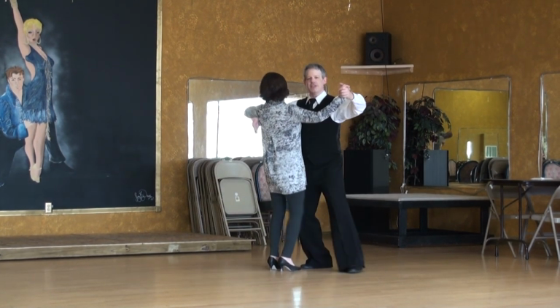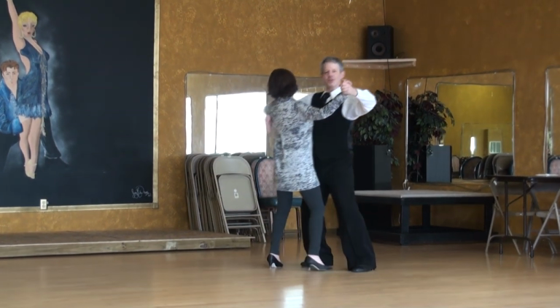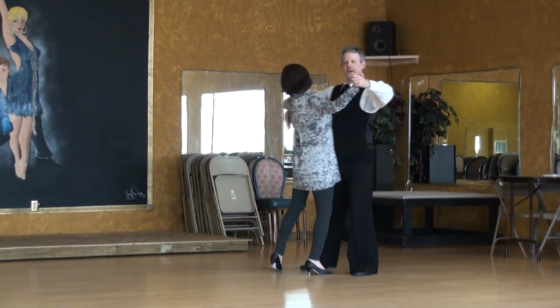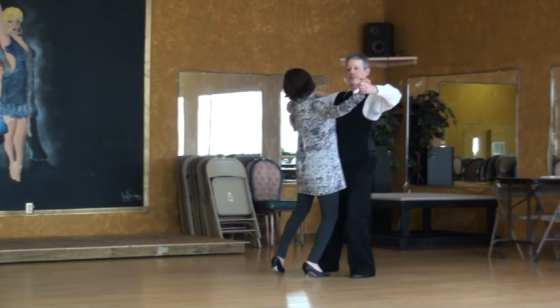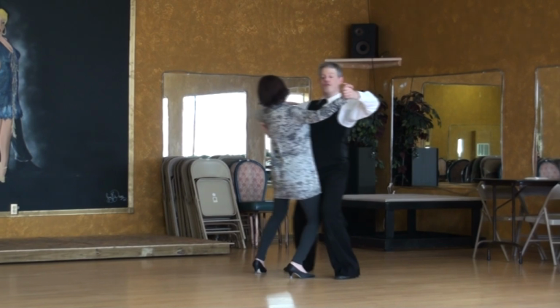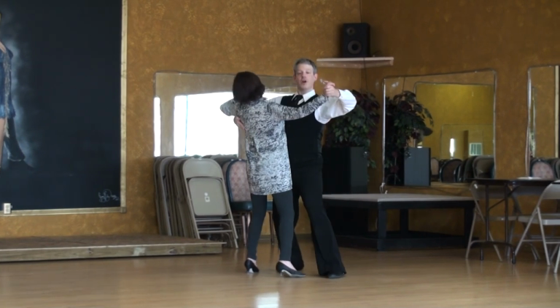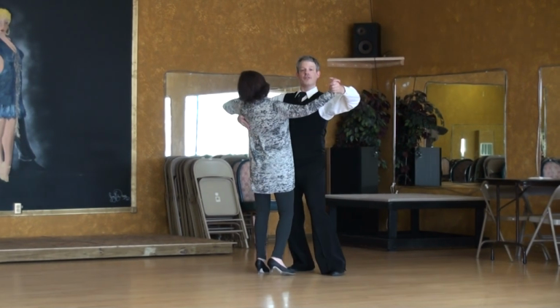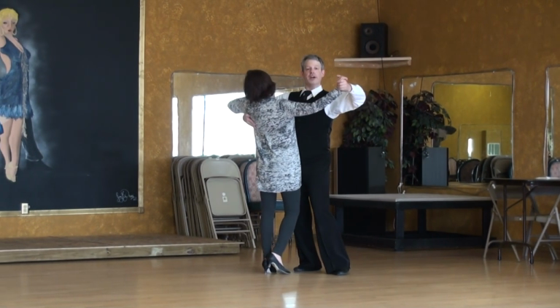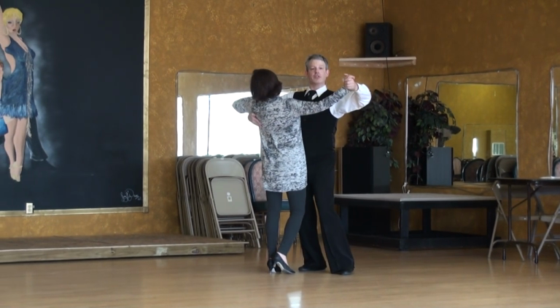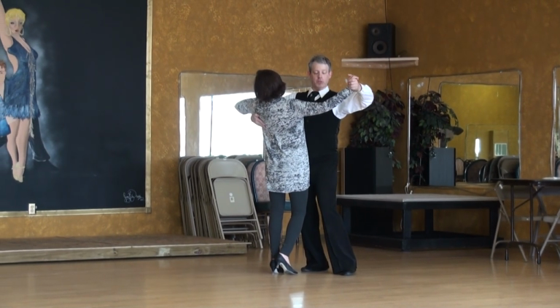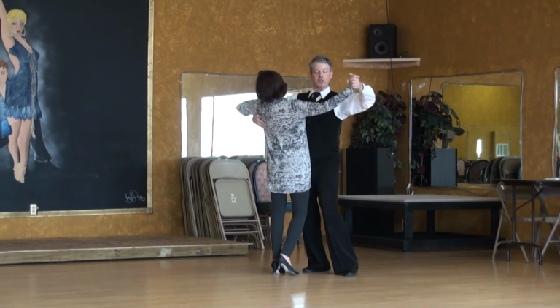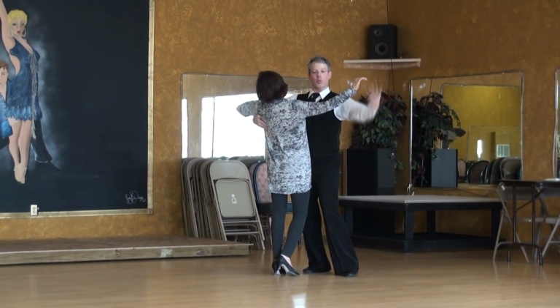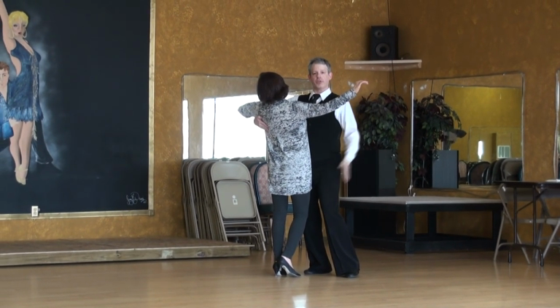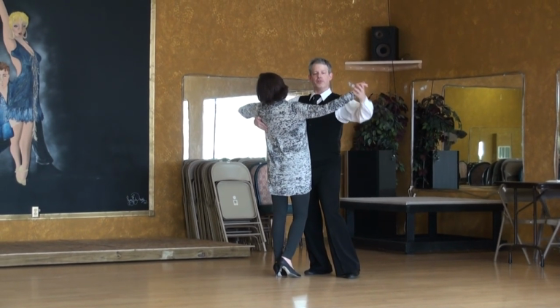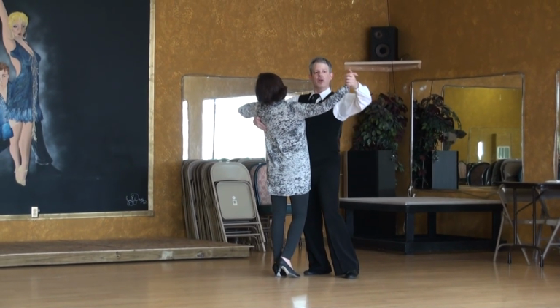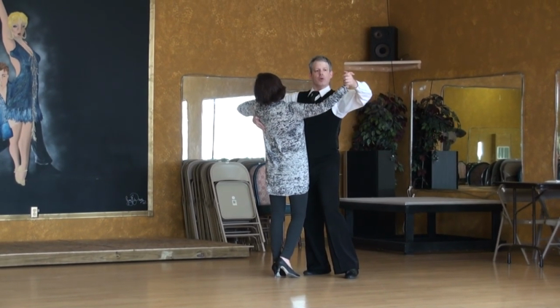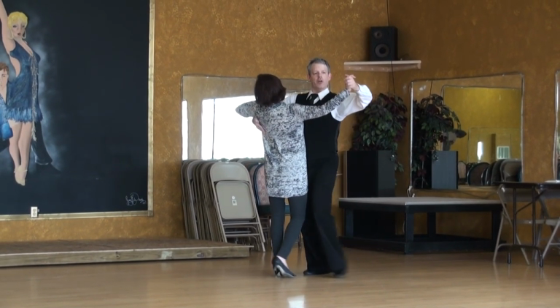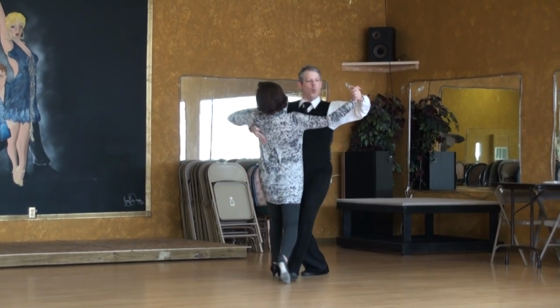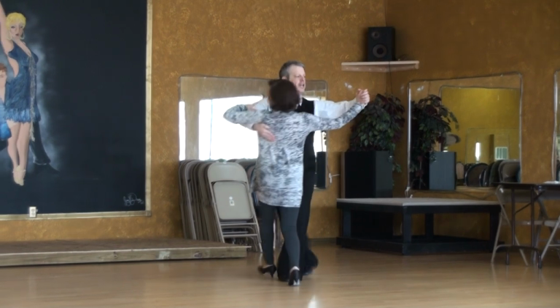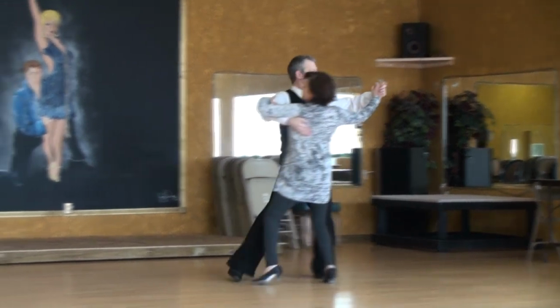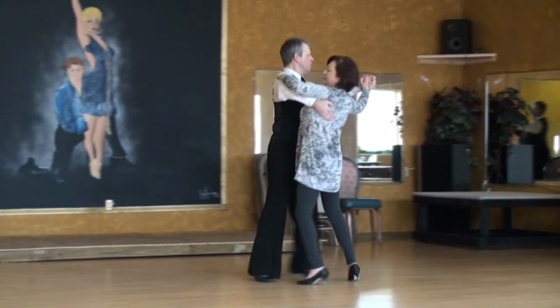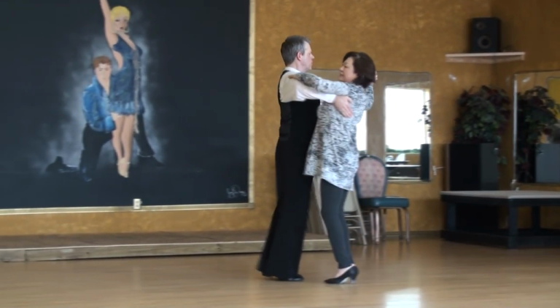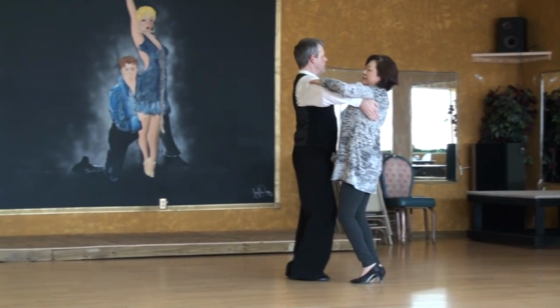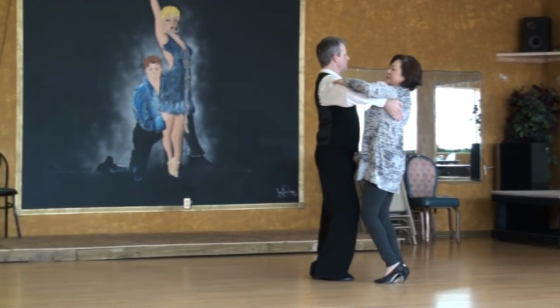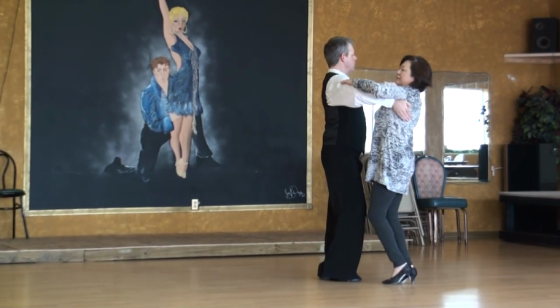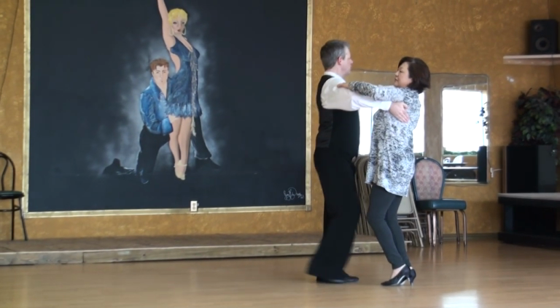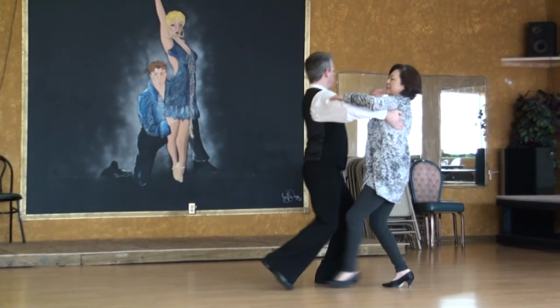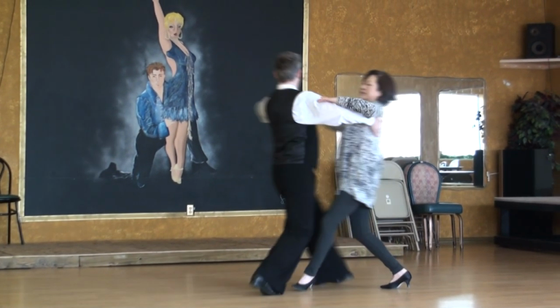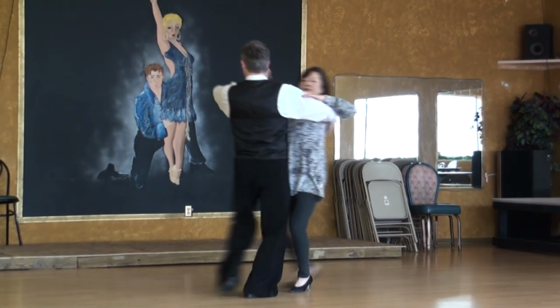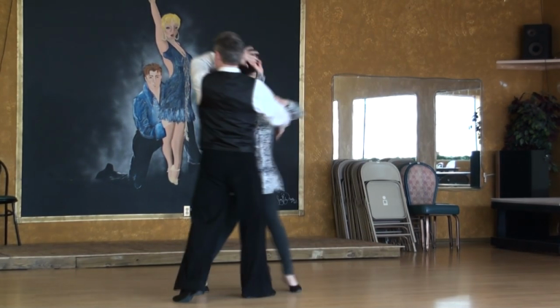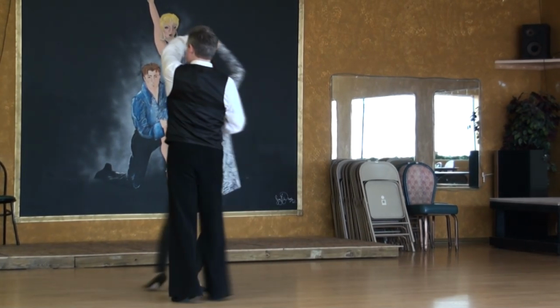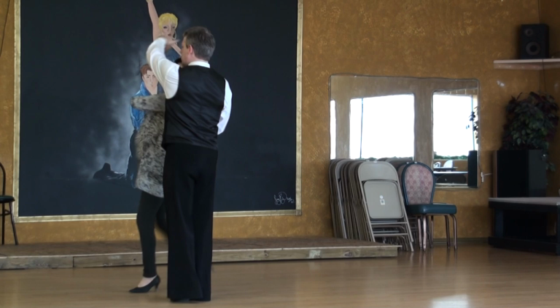So with our counts: four, five, six. I'm choosing to start one with the left foot. We've got one, two, three — backing out of your partner's way. Four, five, six.